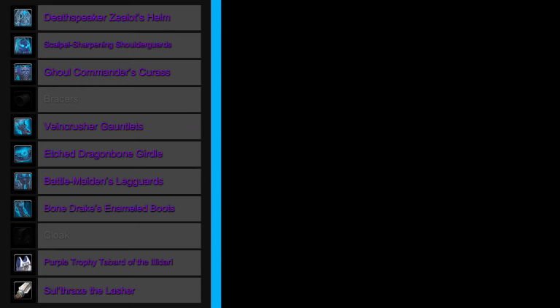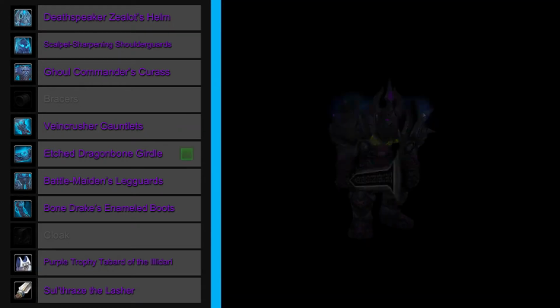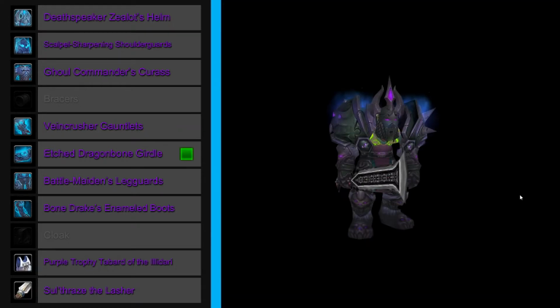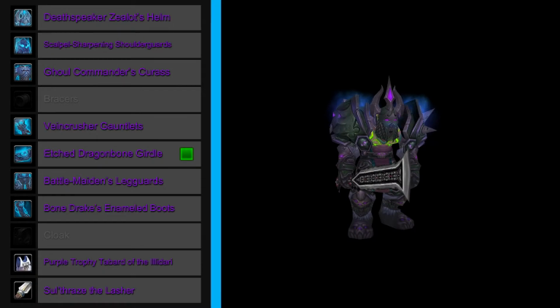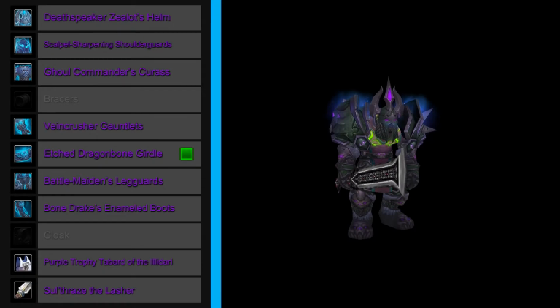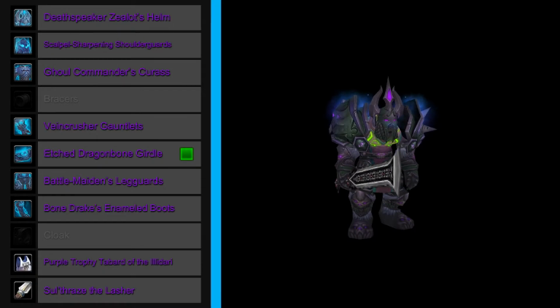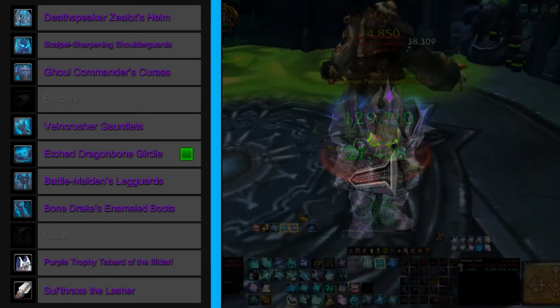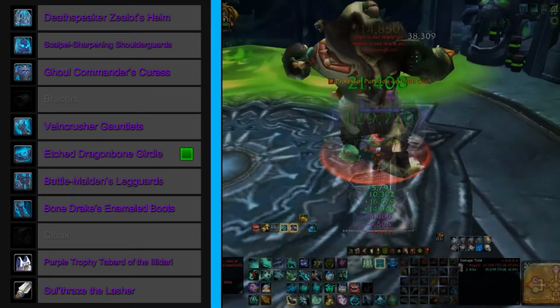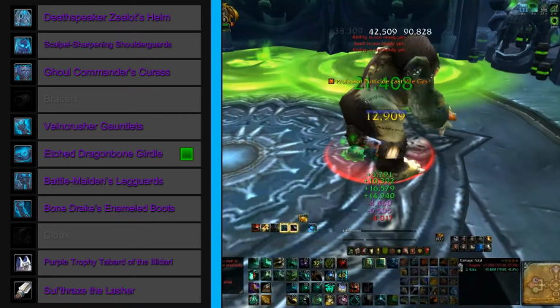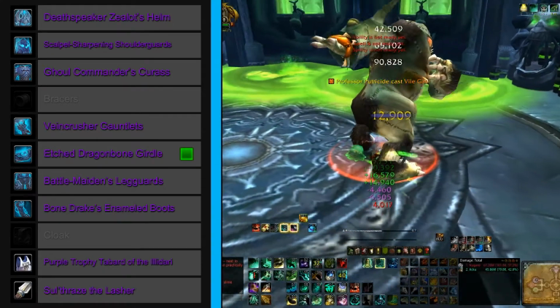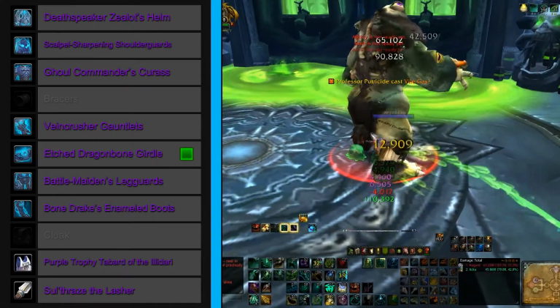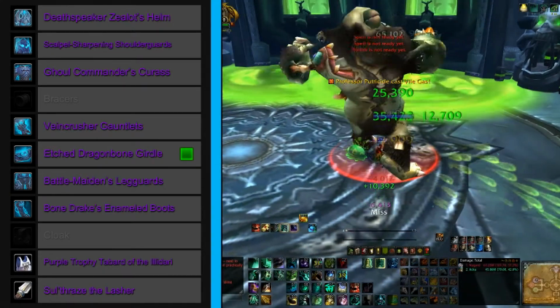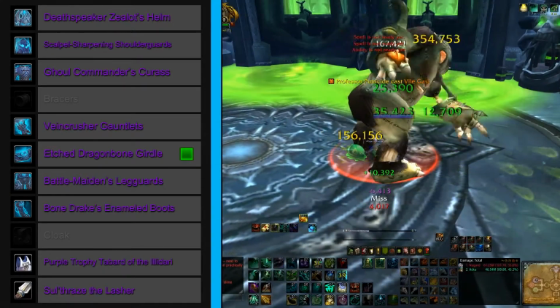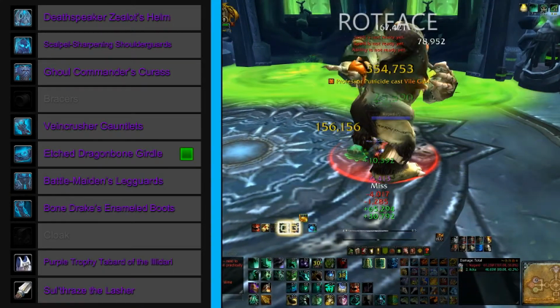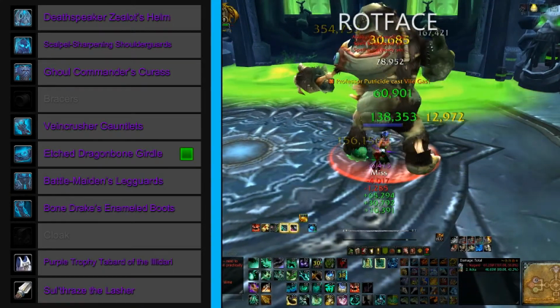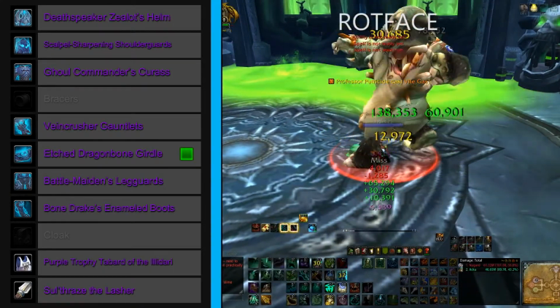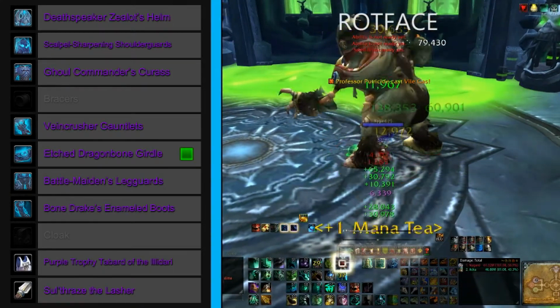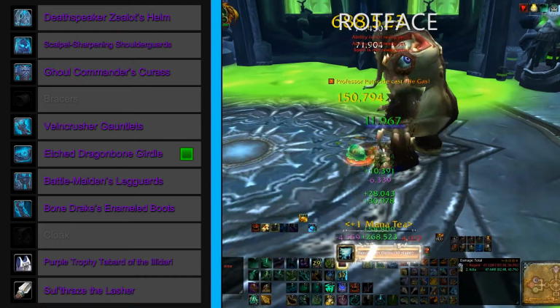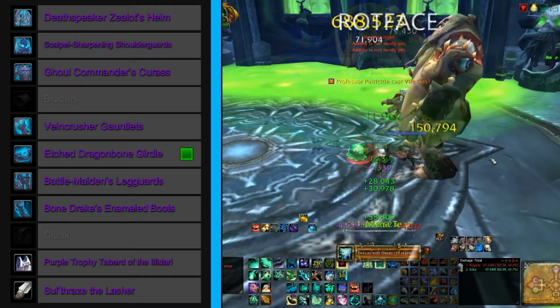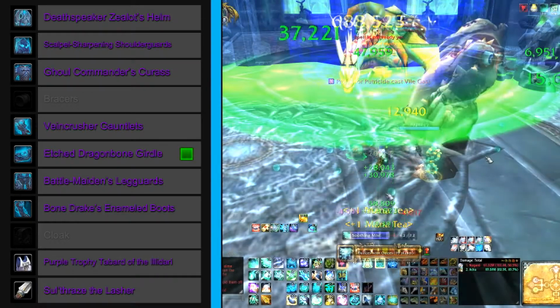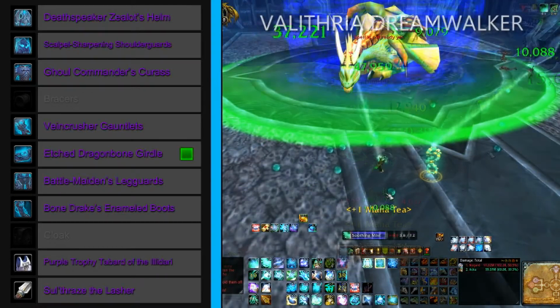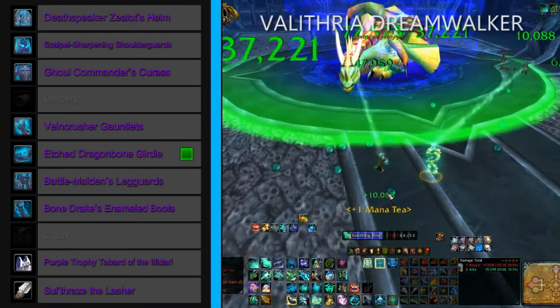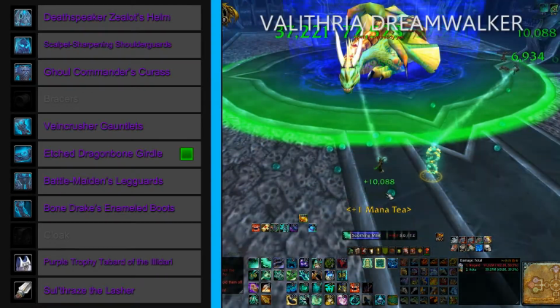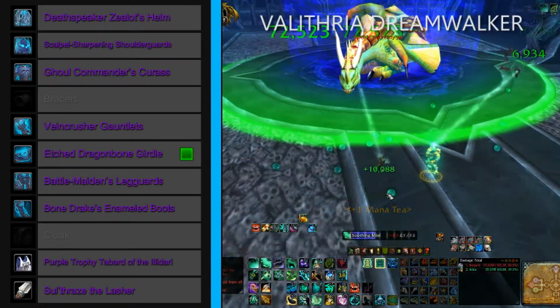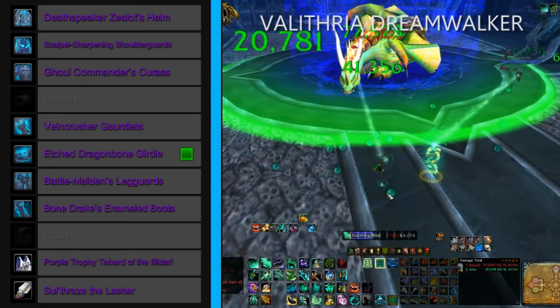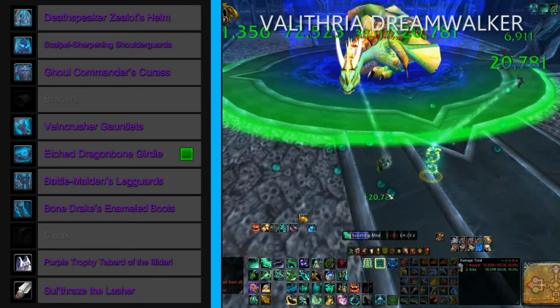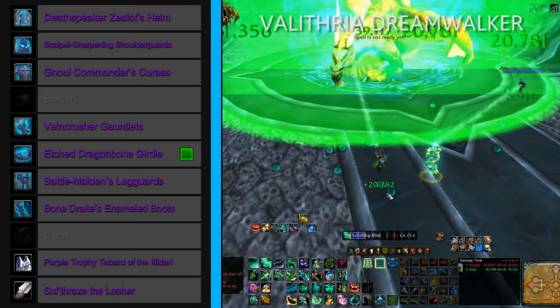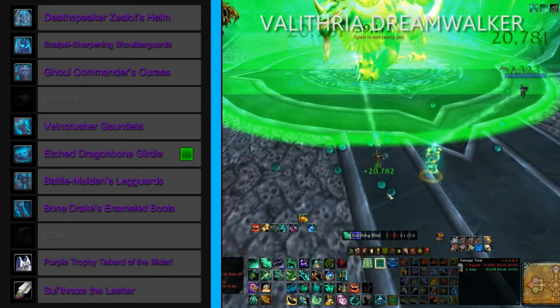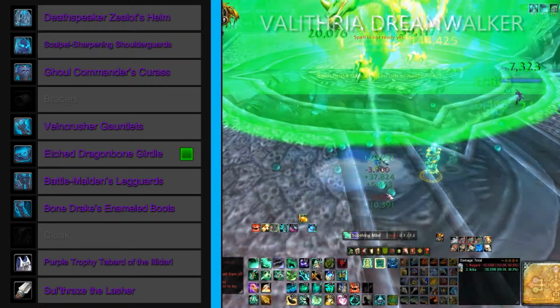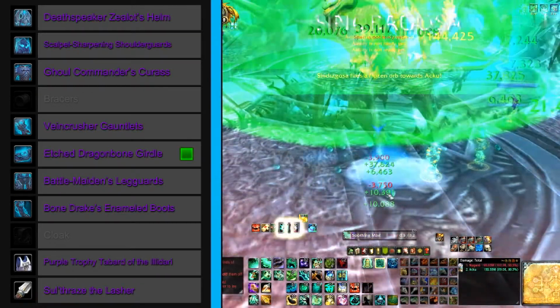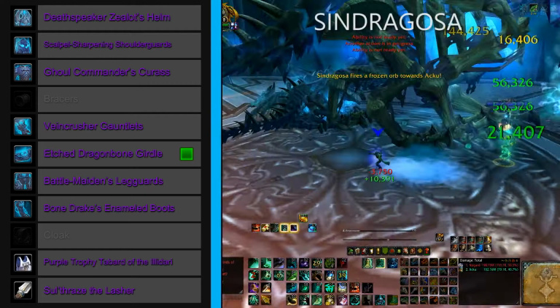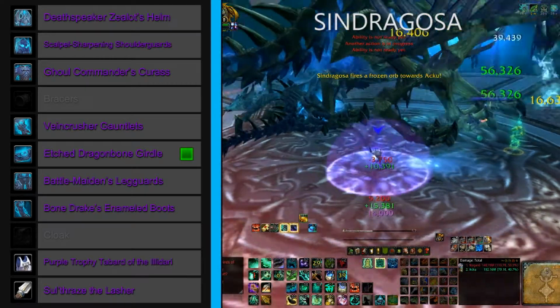To hold up our bracers, we've got an Etched Dragonbone Girdle for the waist. This too has three ways of dropping, the first being Rotface, then from Valithria Dreamwalker, and finally from Sindragosa.